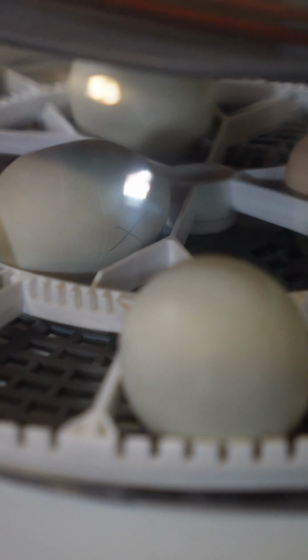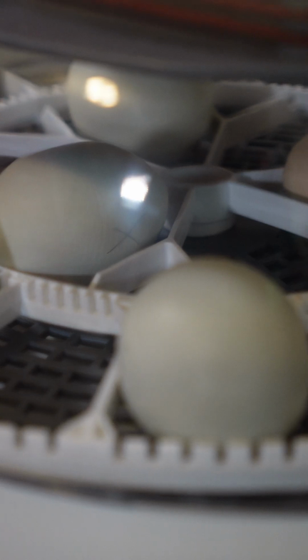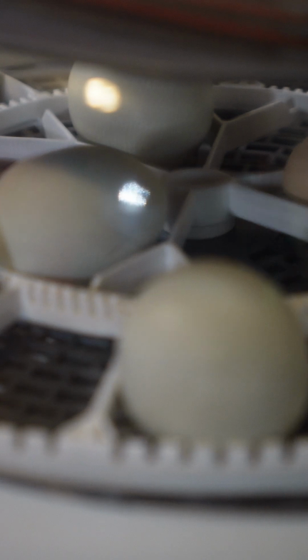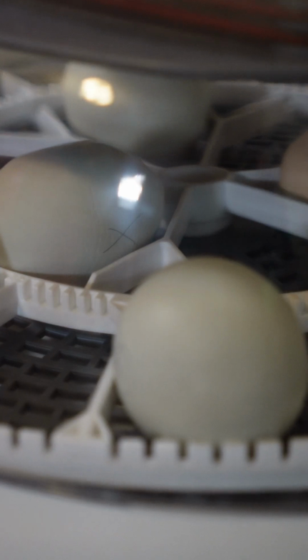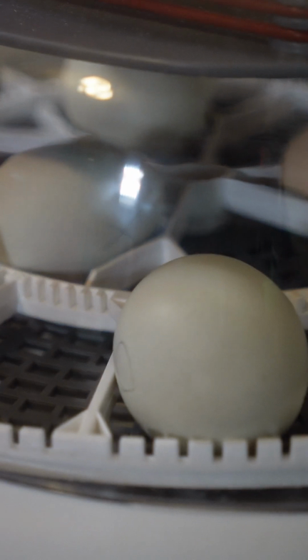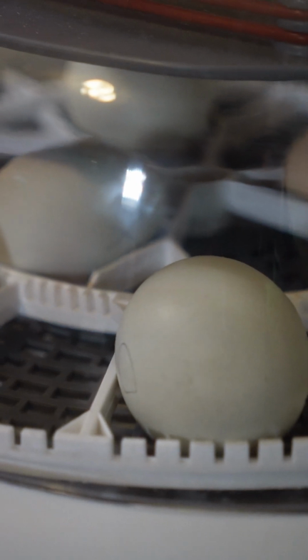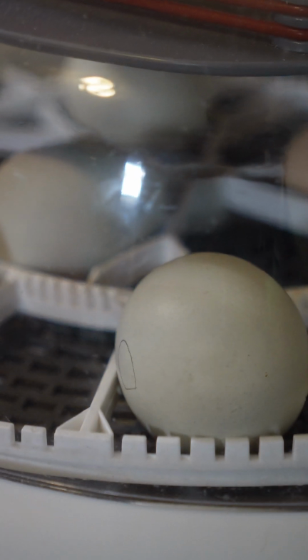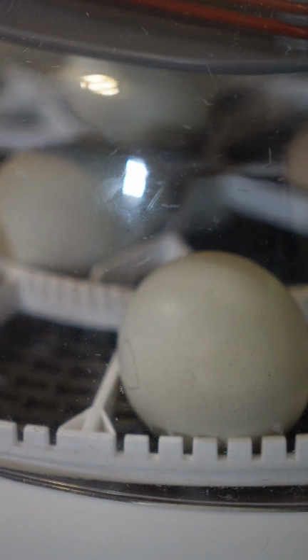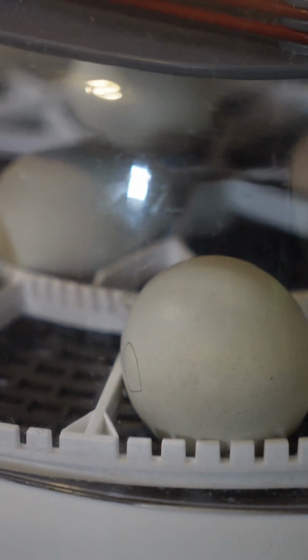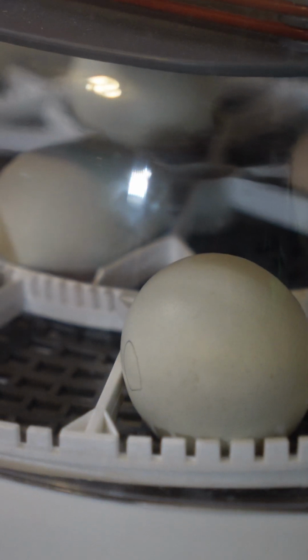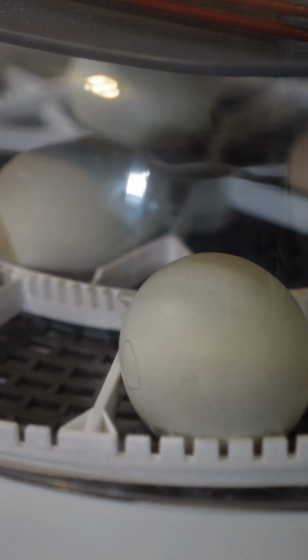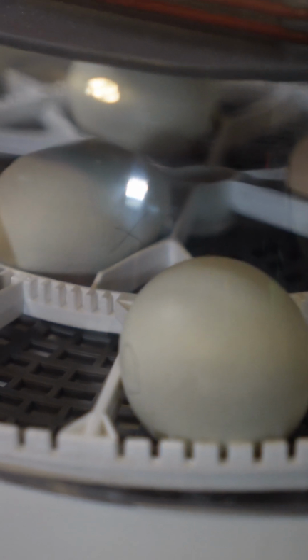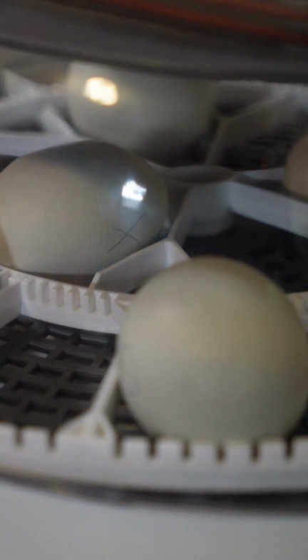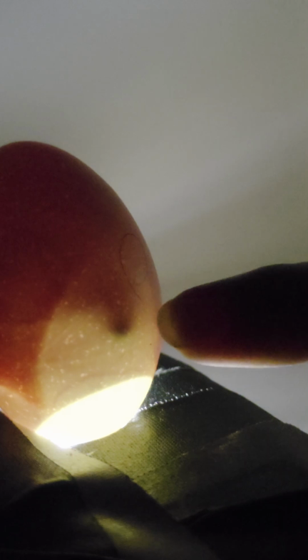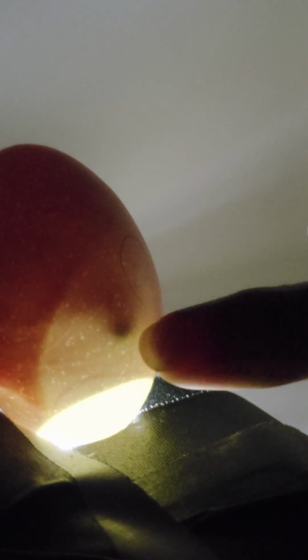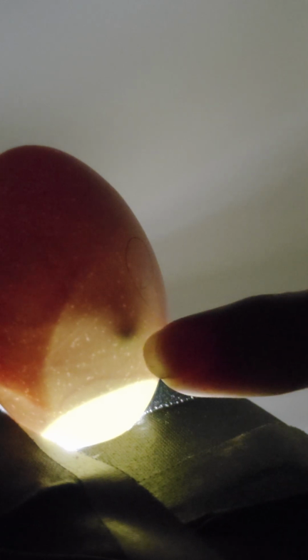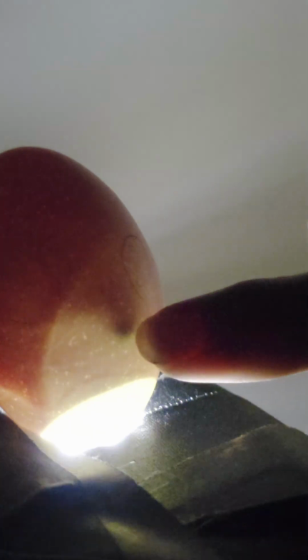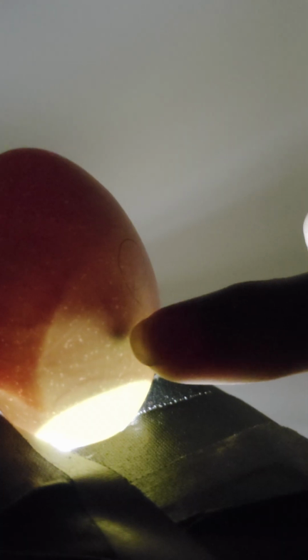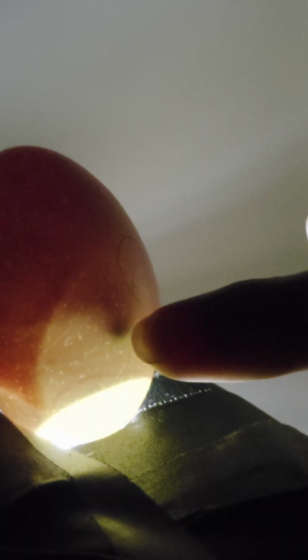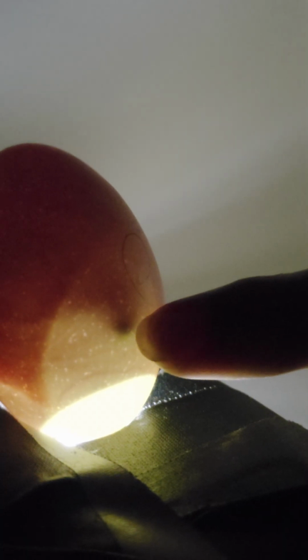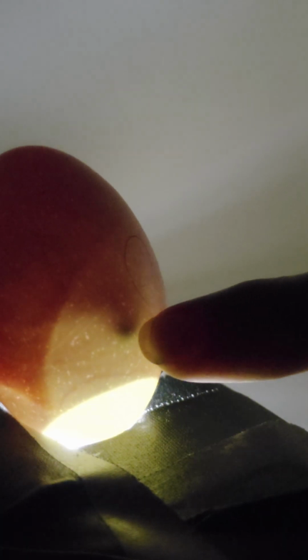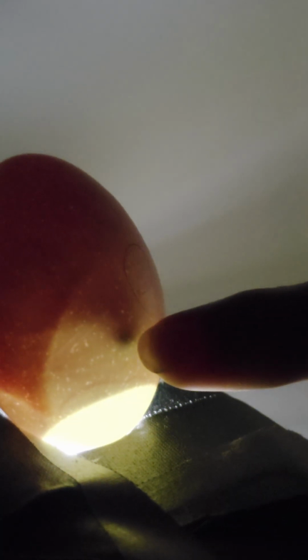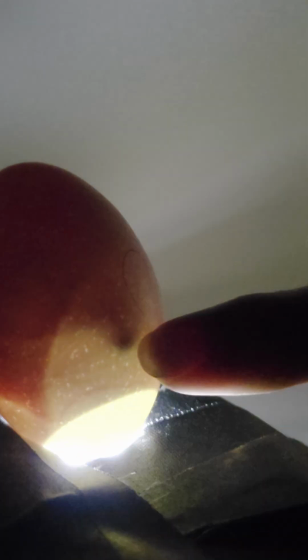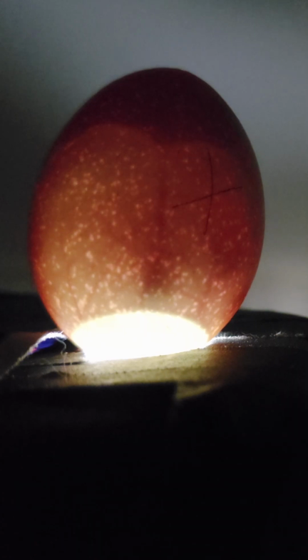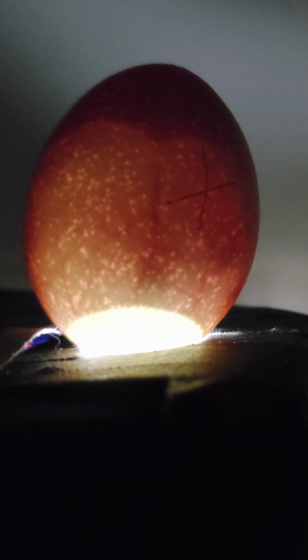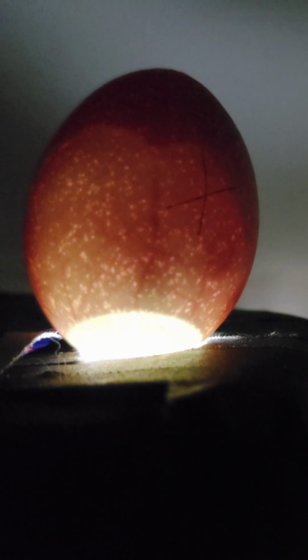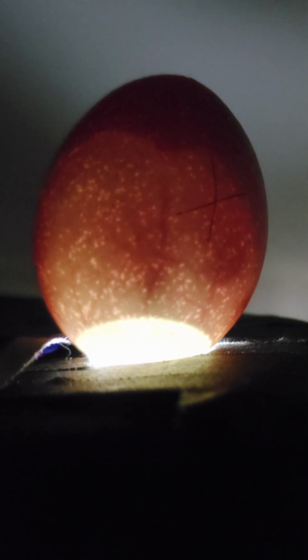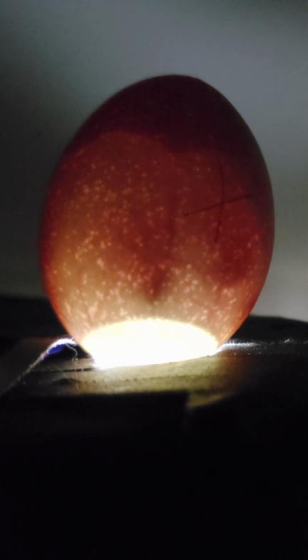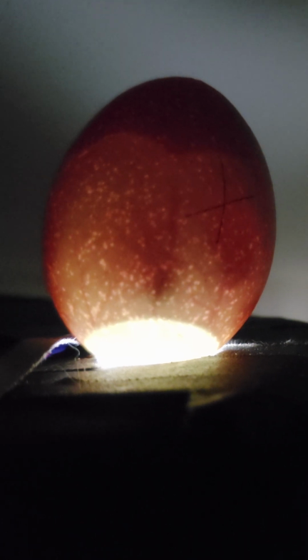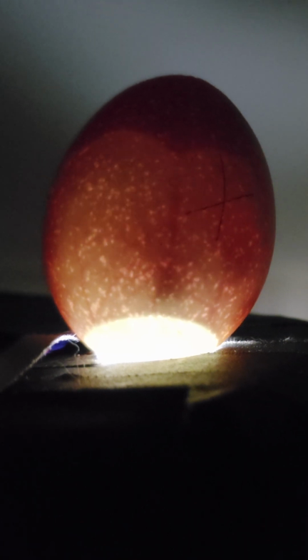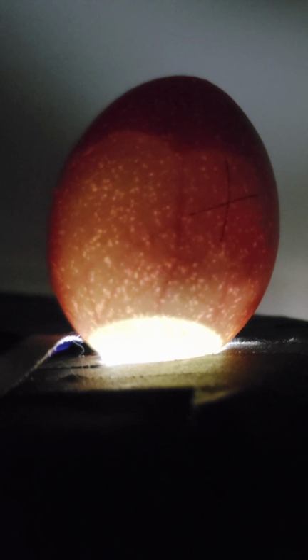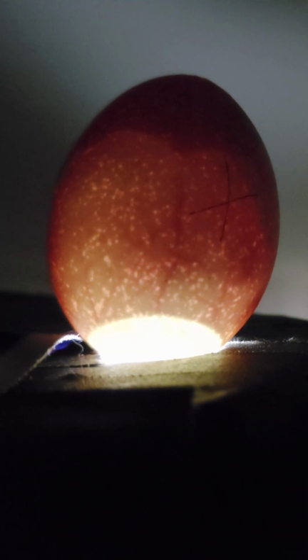Step six, wait and watch for seven days. Step seven, on the seventh day you're going to candle your eggs. You should see a little dot in the embryo moving around.